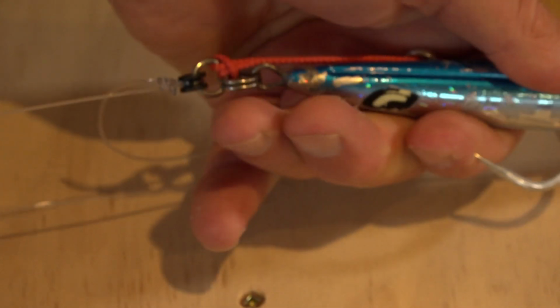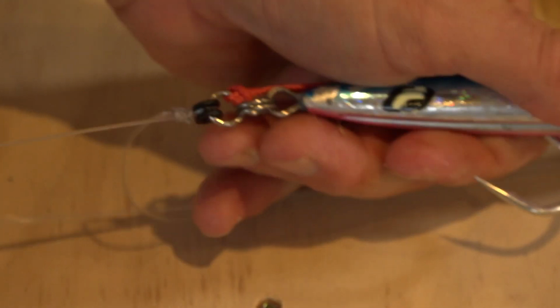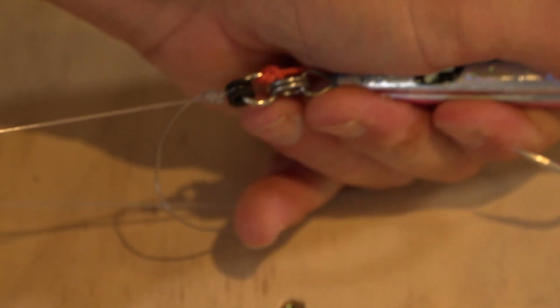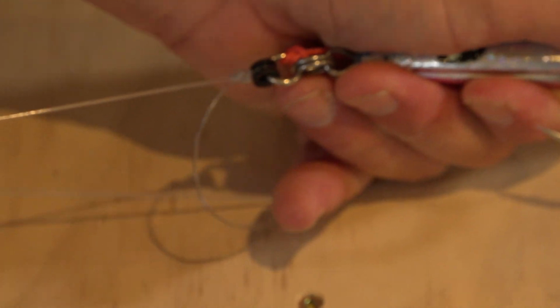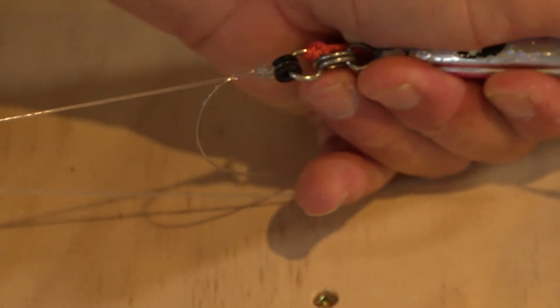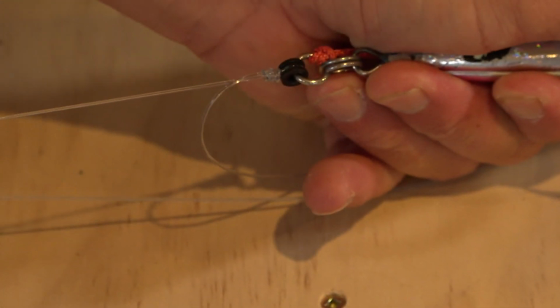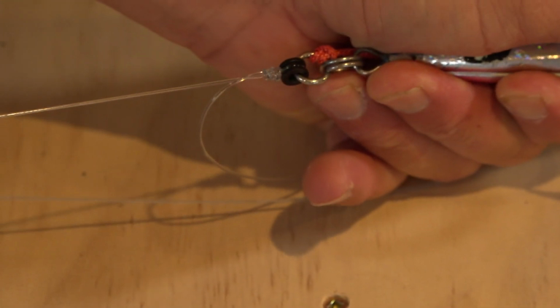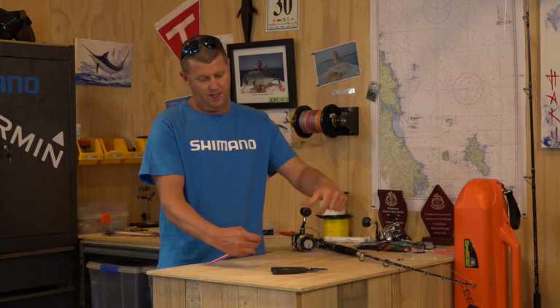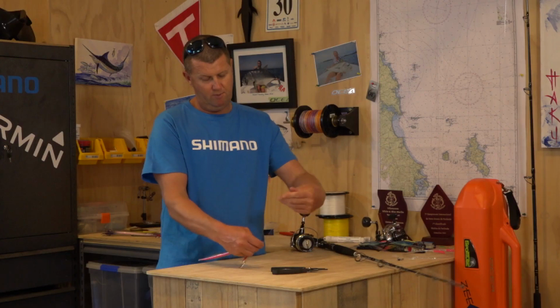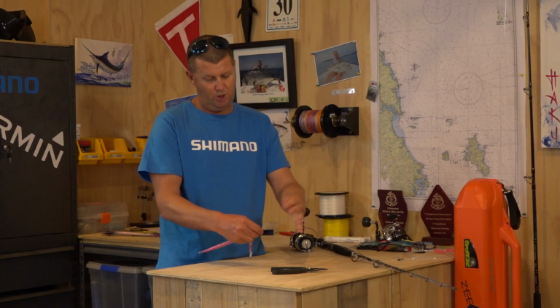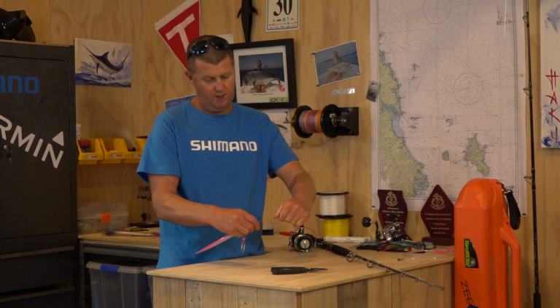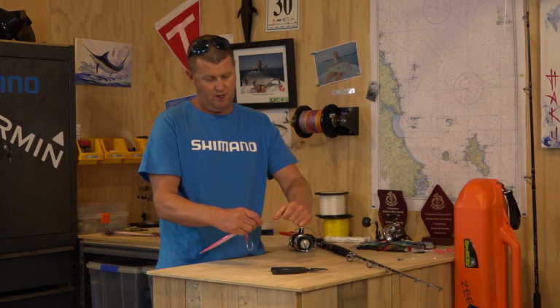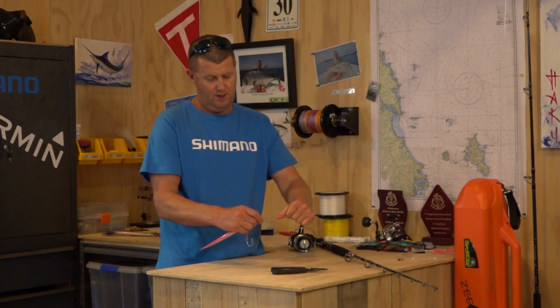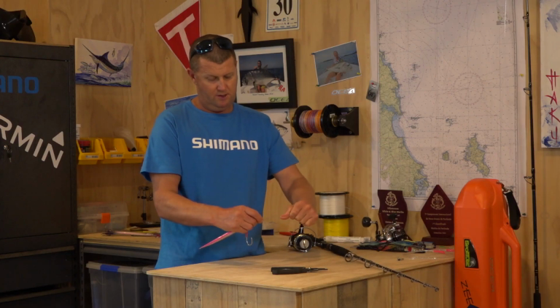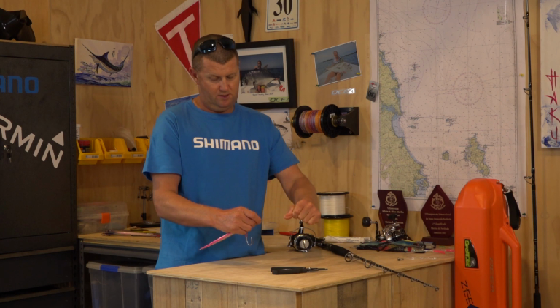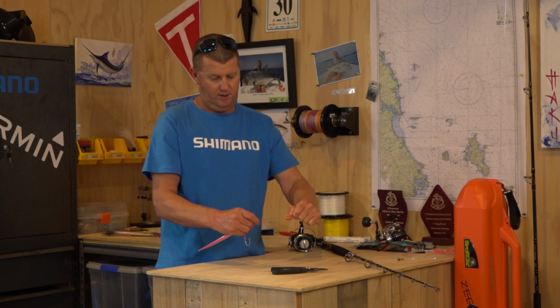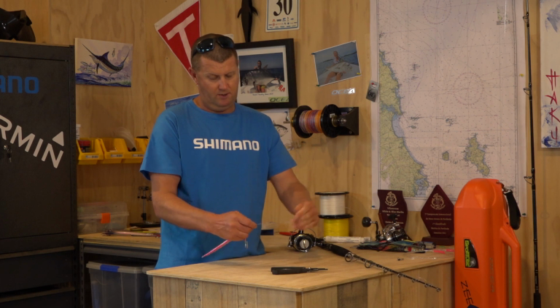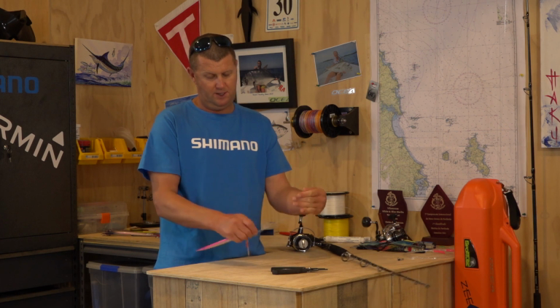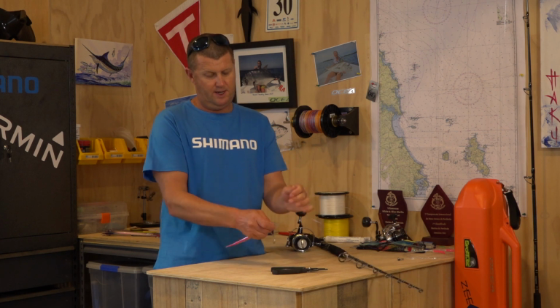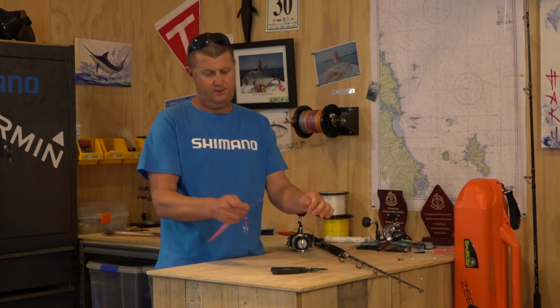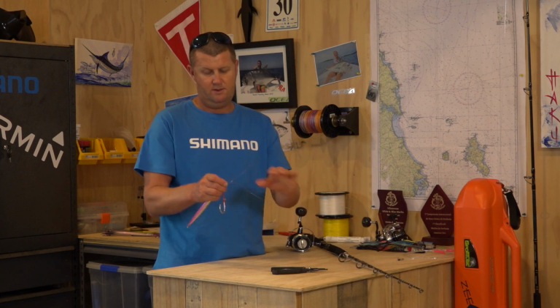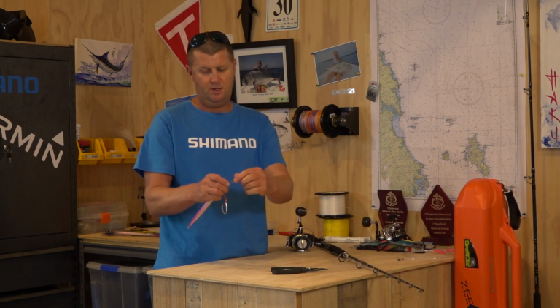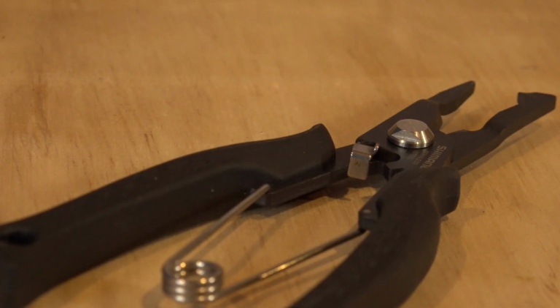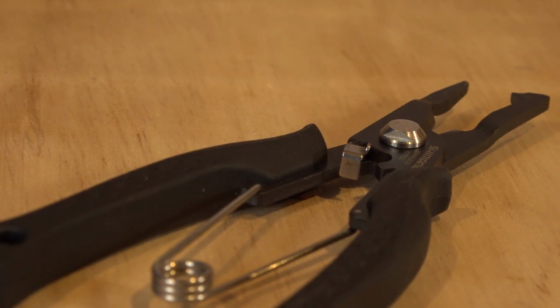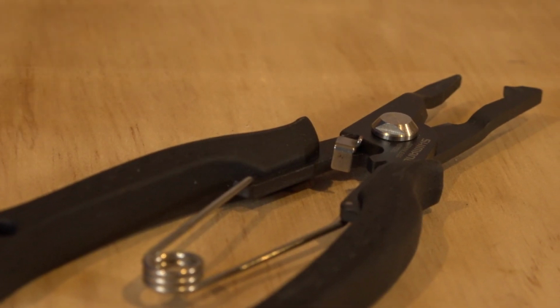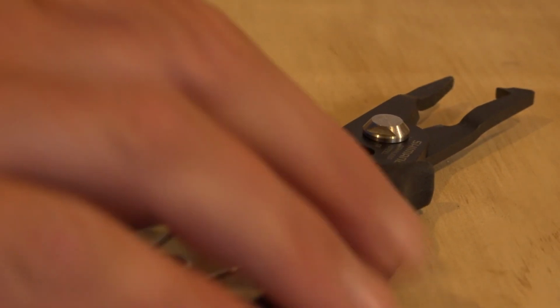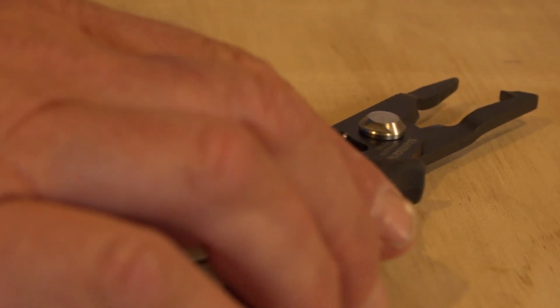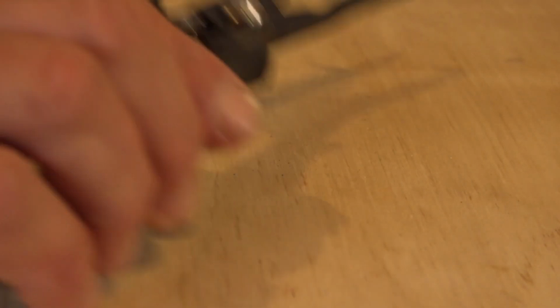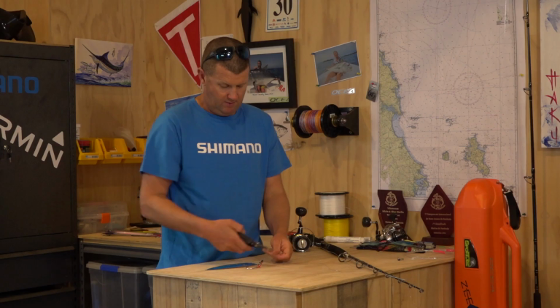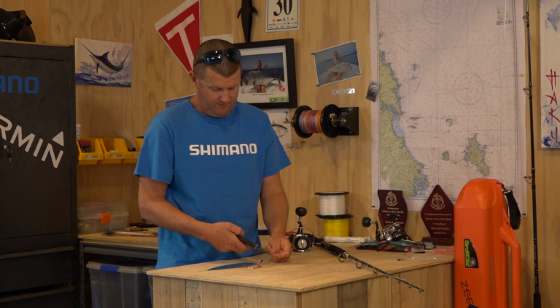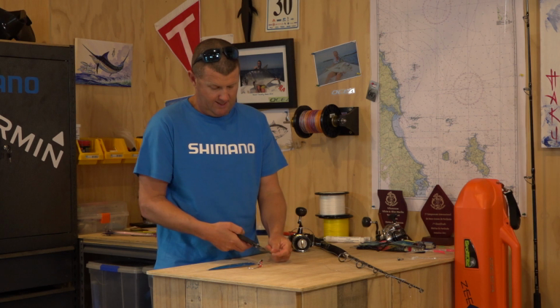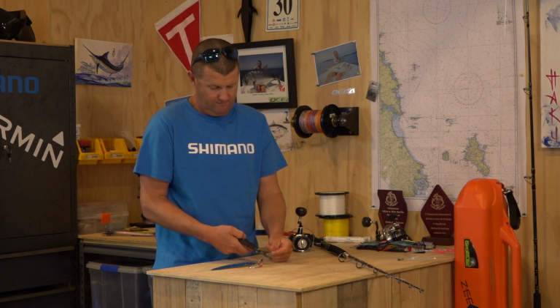You're not putting so much pressure on the line and you don't burn the line as well. And there we go — that's it, done. Nice and clean. Just cut that tag end off.